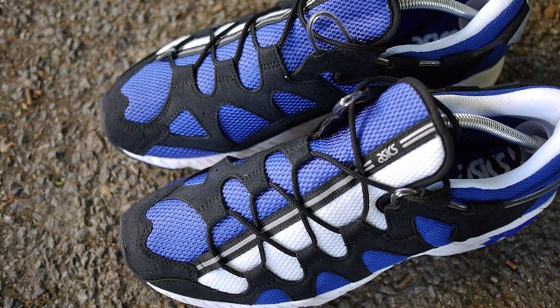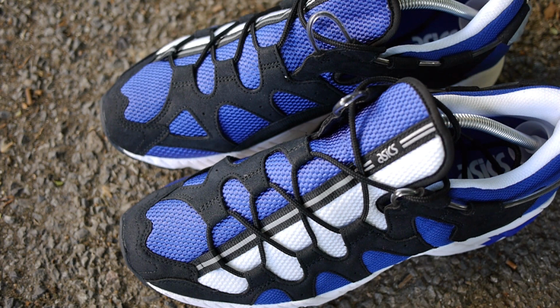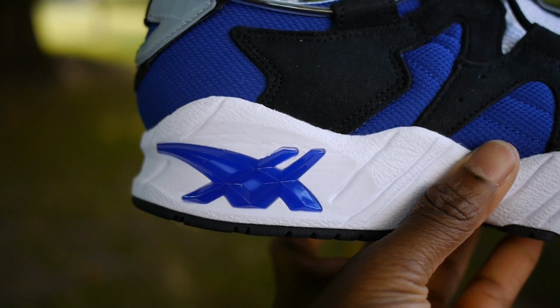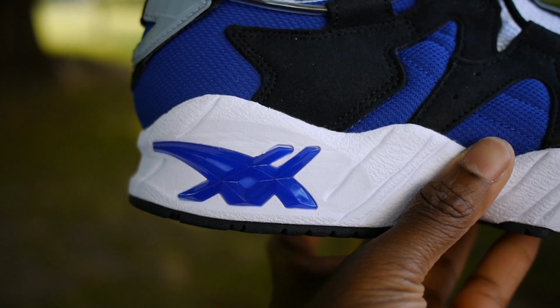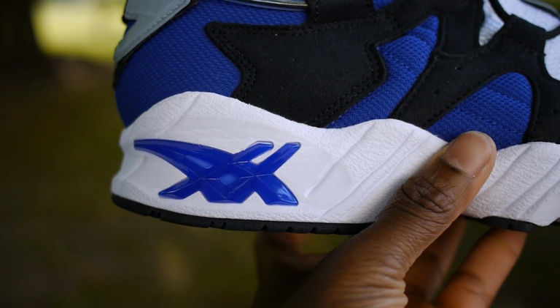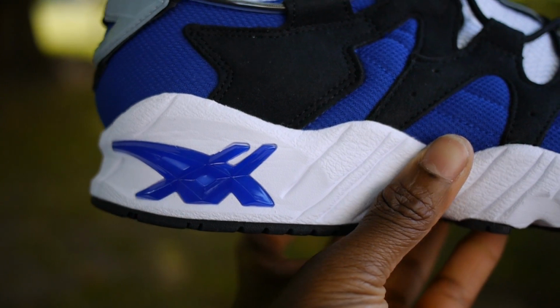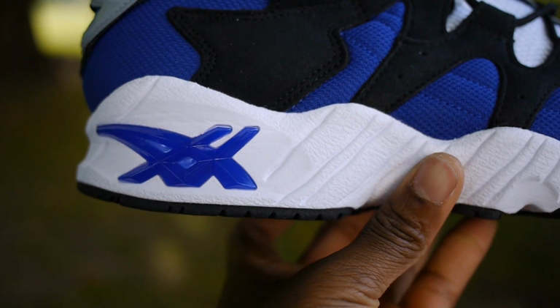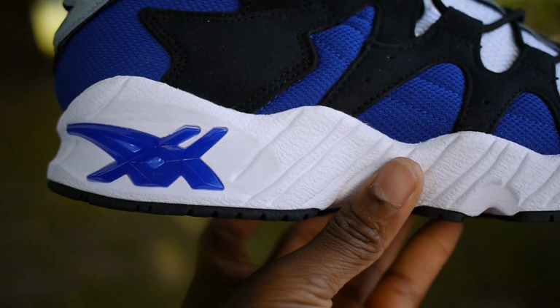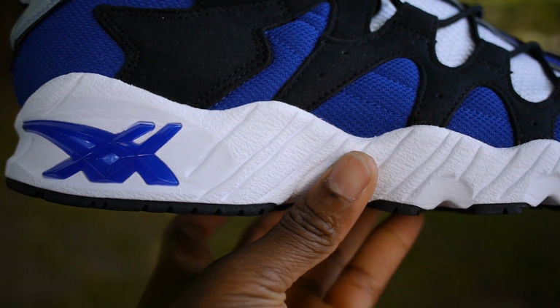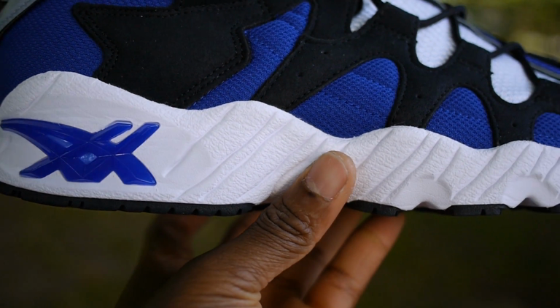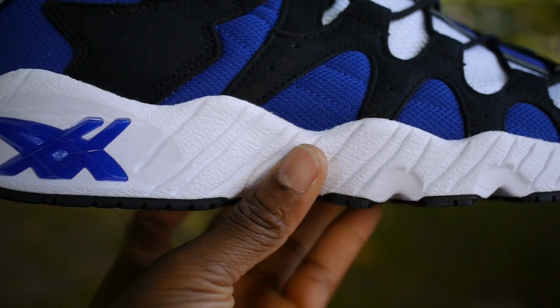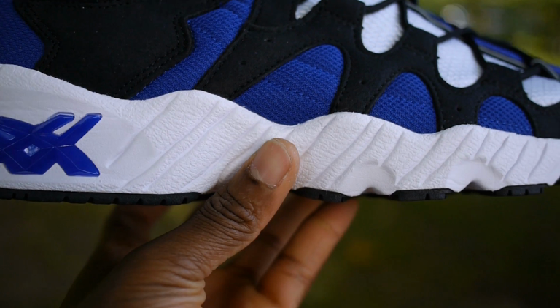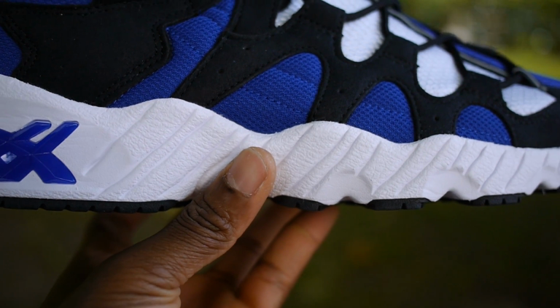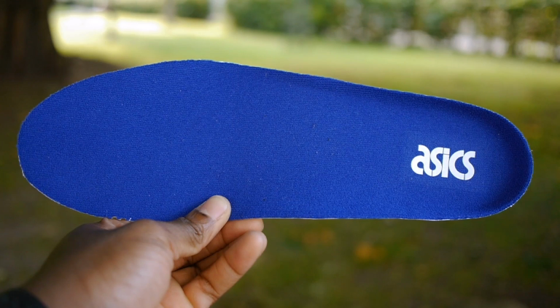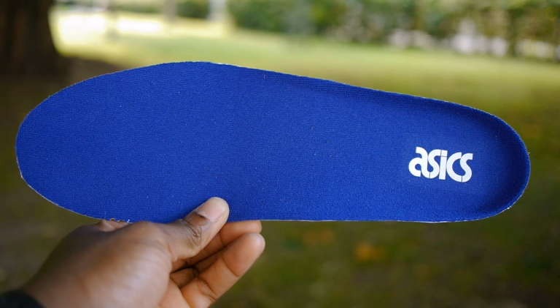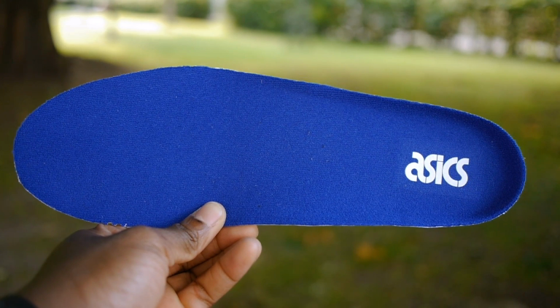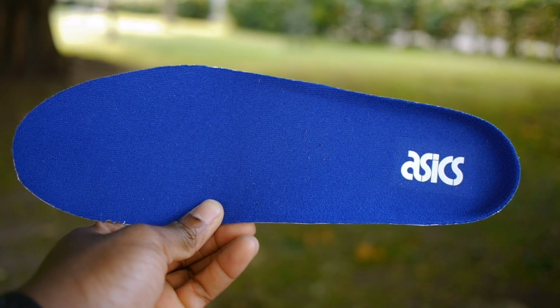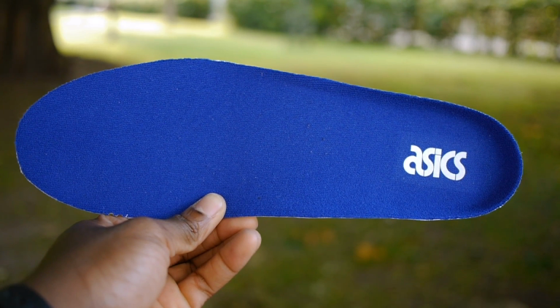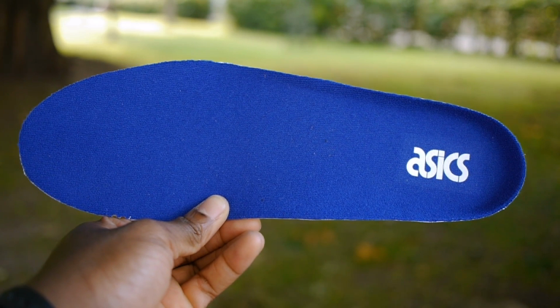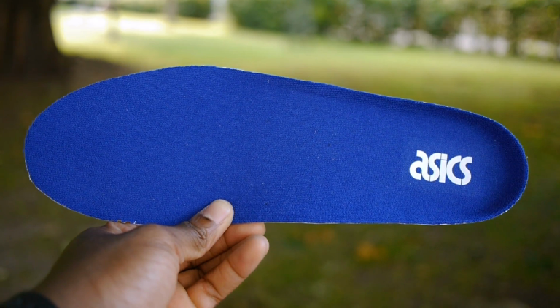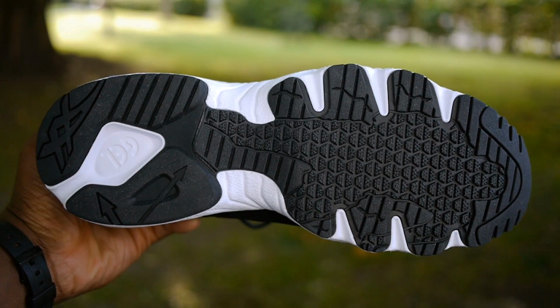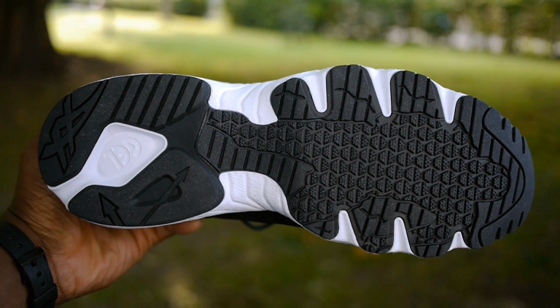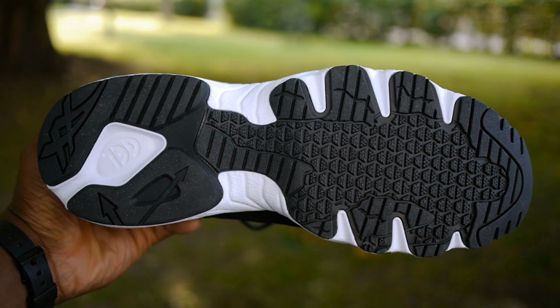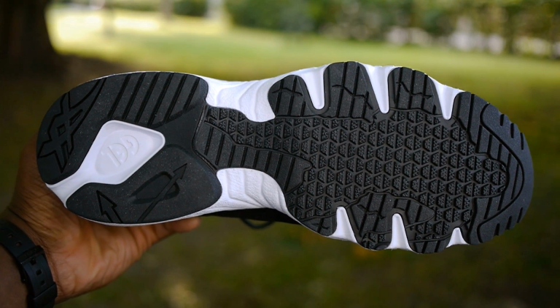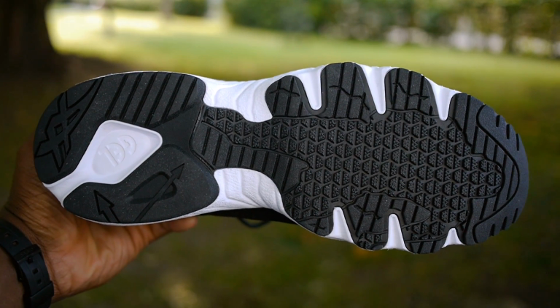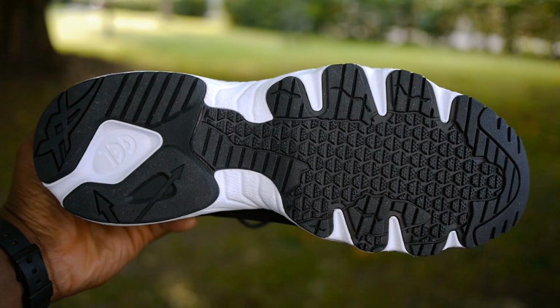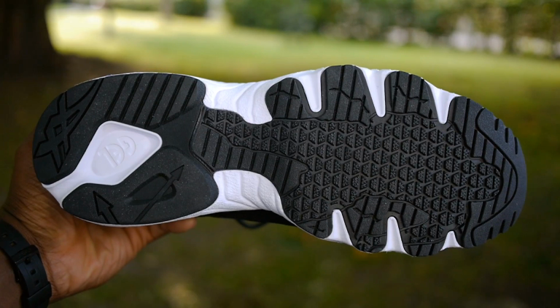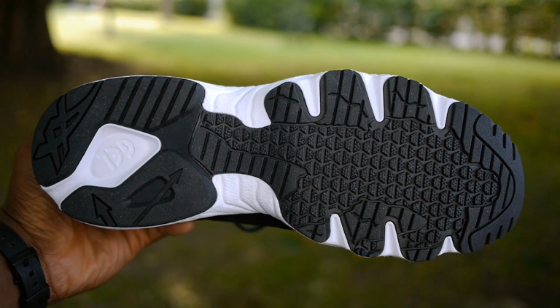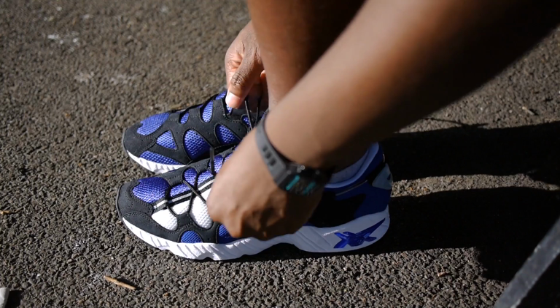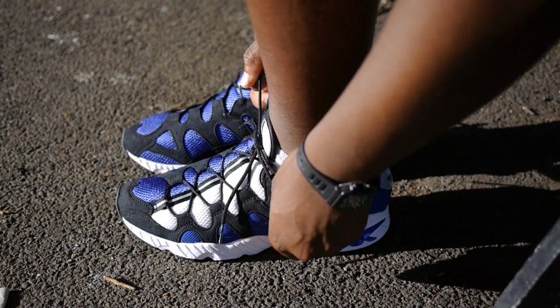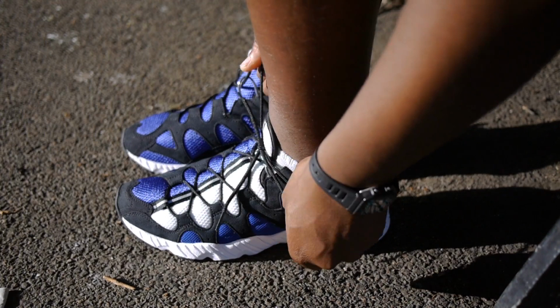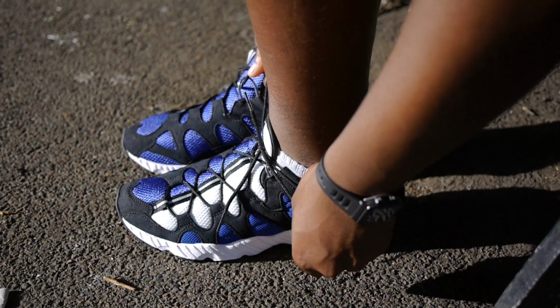The Gel Maya also features a white midsole with a blue plastic ASICS gel symbol towards the heel. It also has blue insoles, a white padded mesh sock liner, and a black rubber outsole.